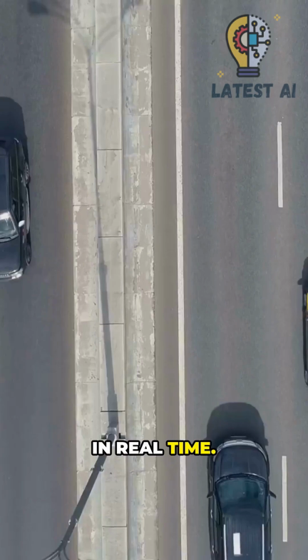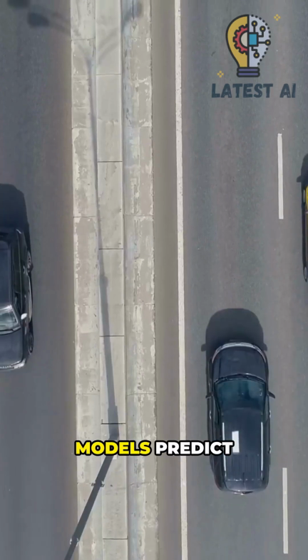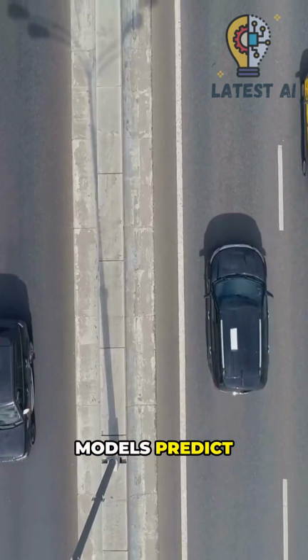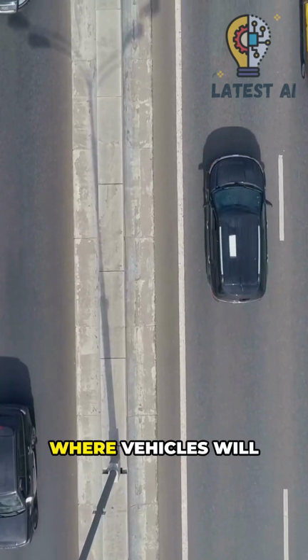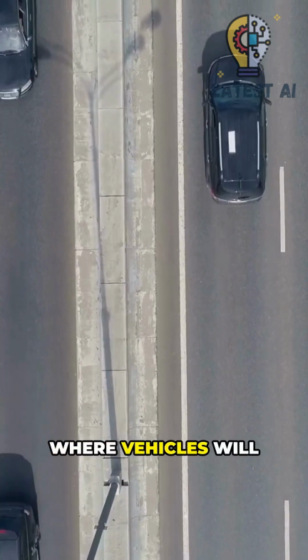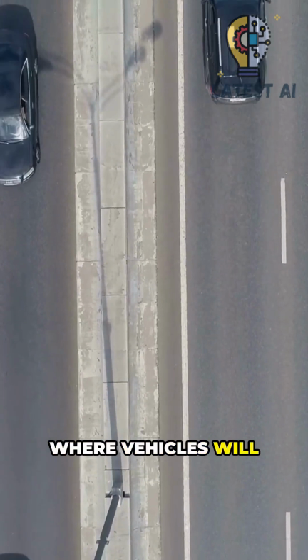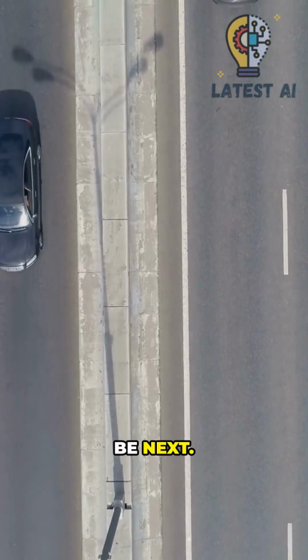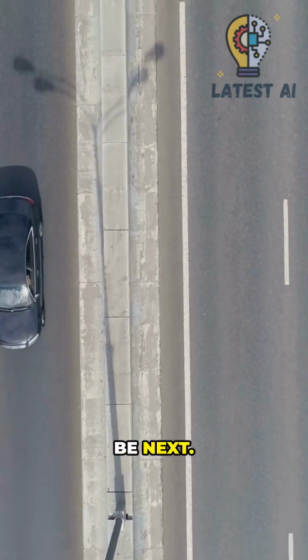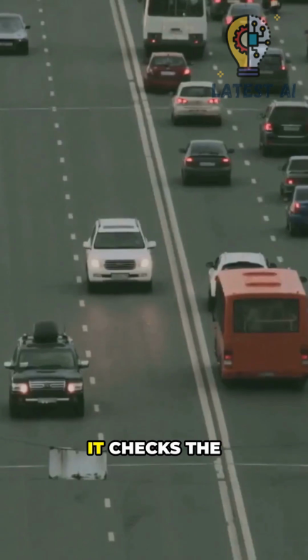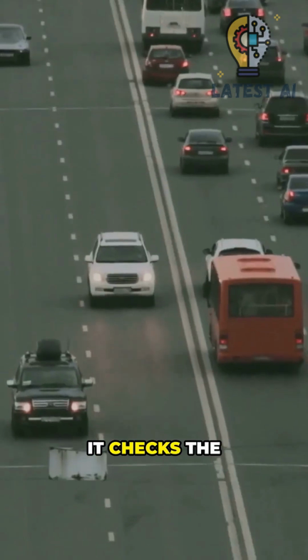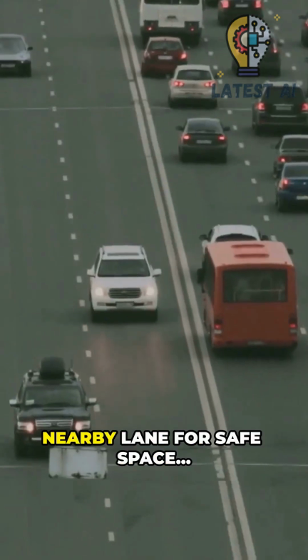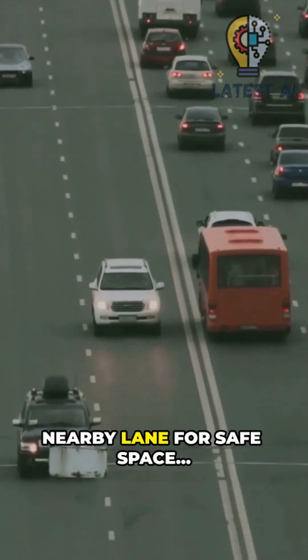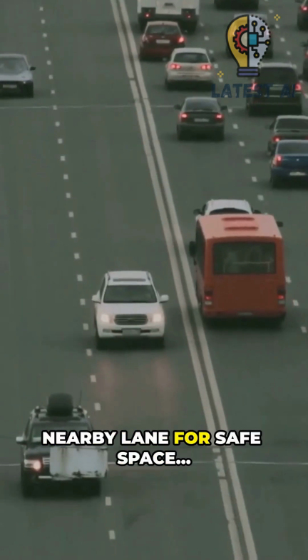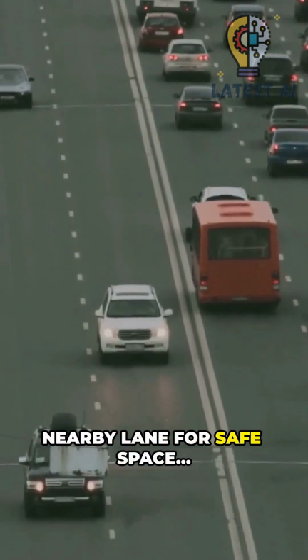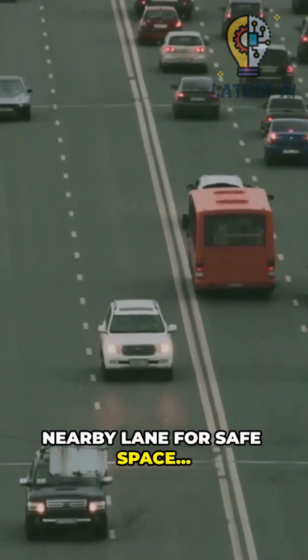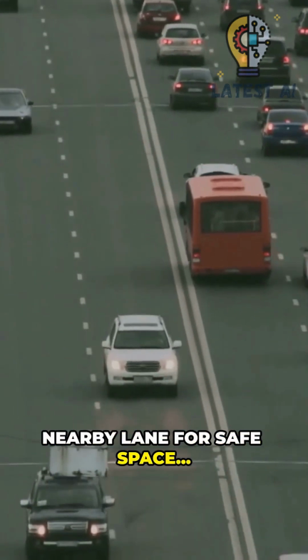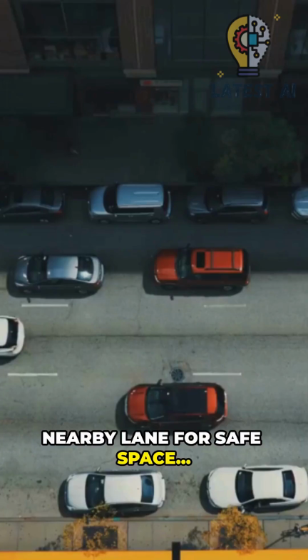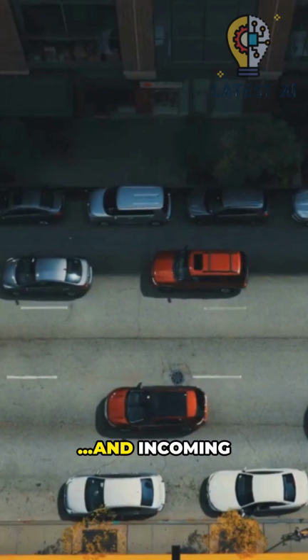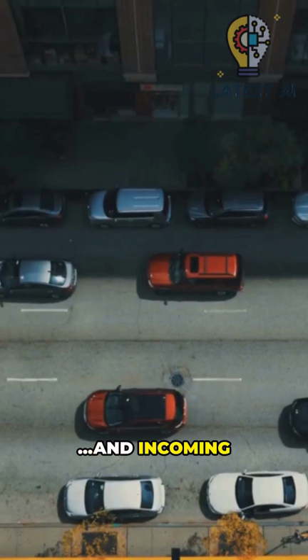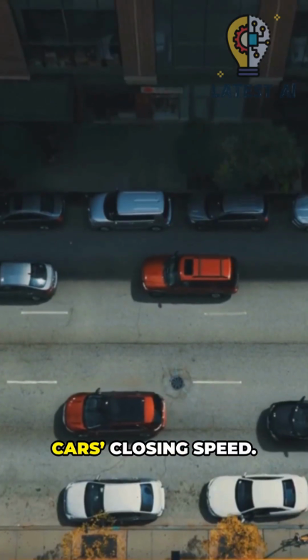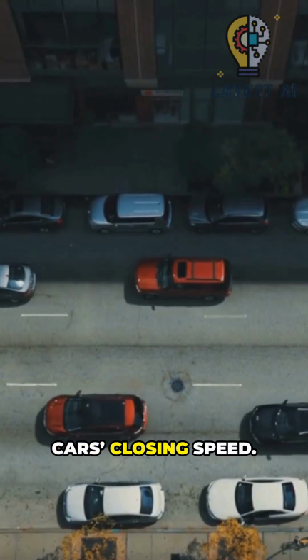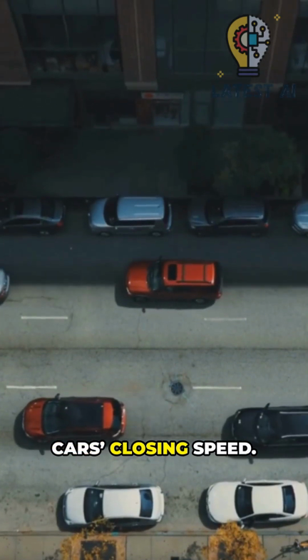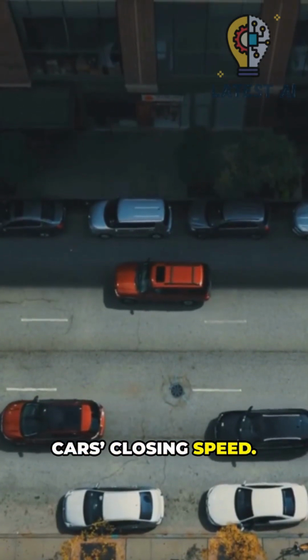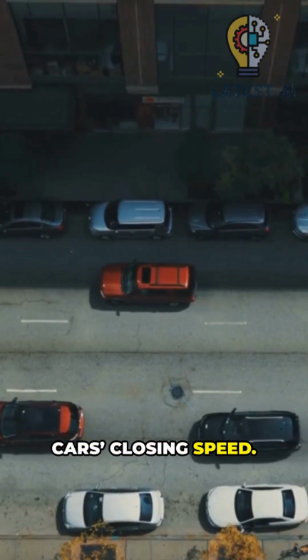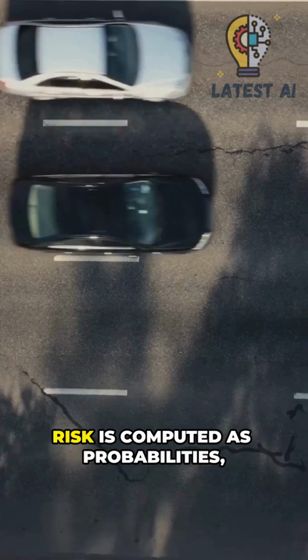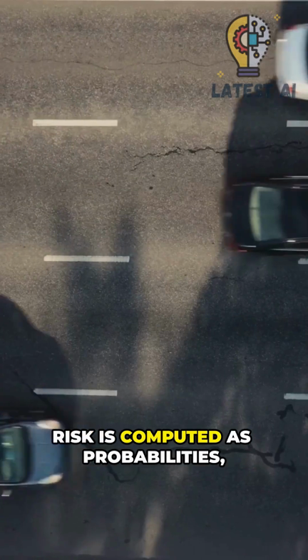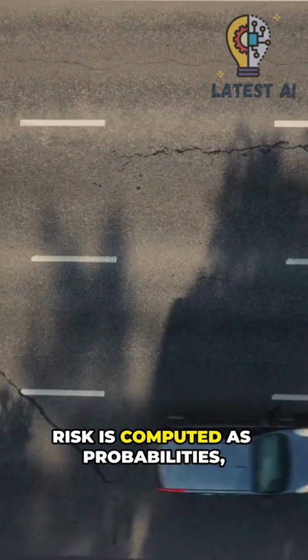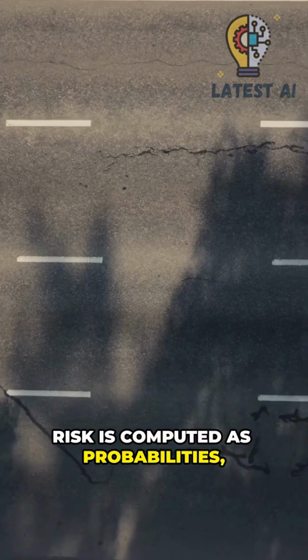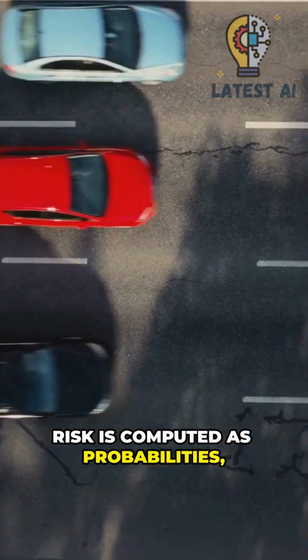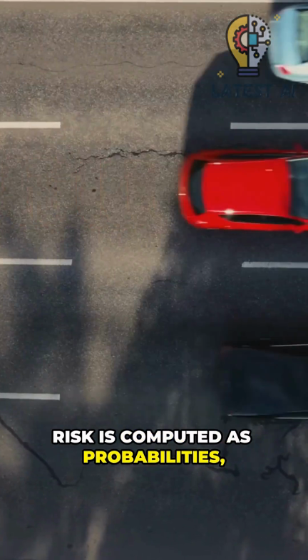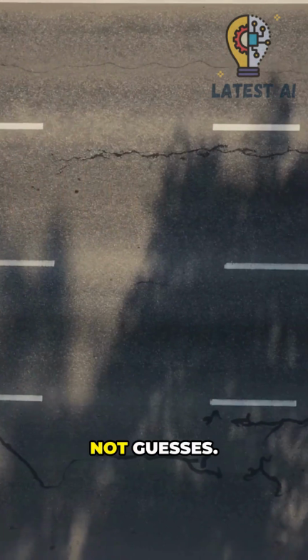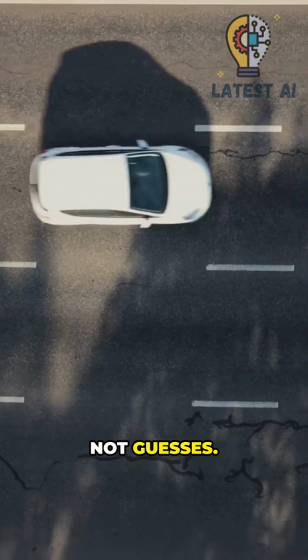Models predict where vehicles will be next. It checks the nearby lane for safe space and incoming cars' closing speed. Risk is computed as probabilities, not guesses.